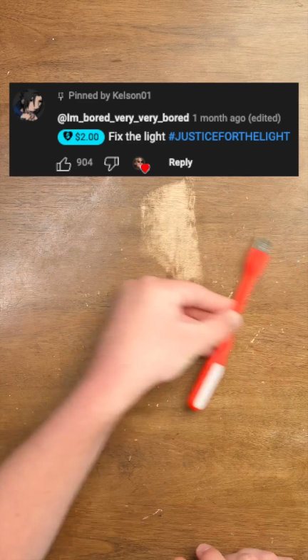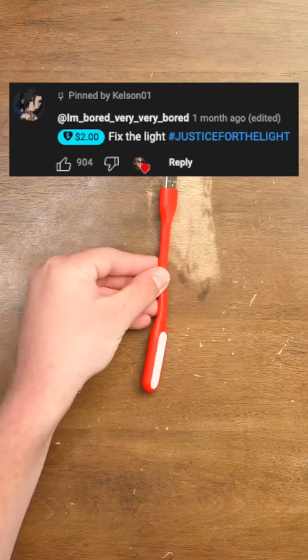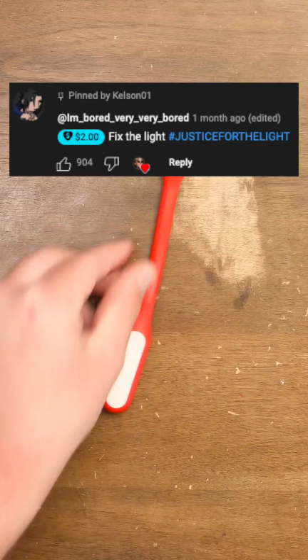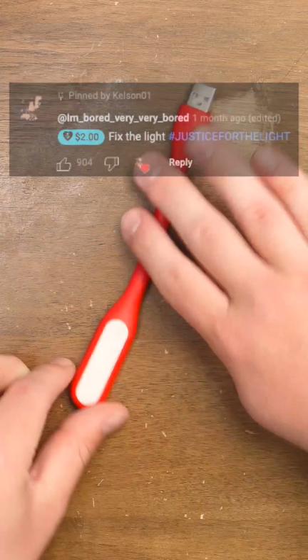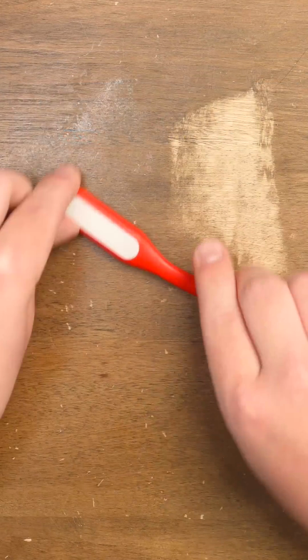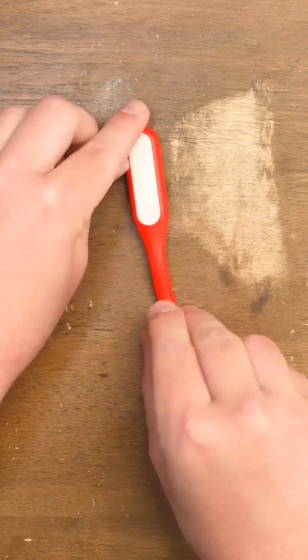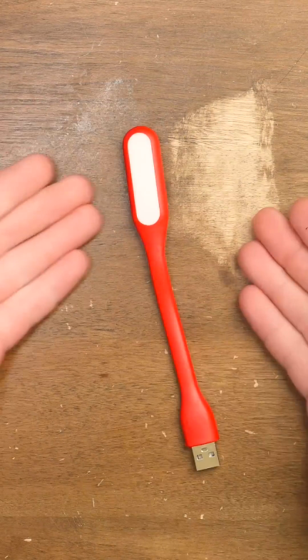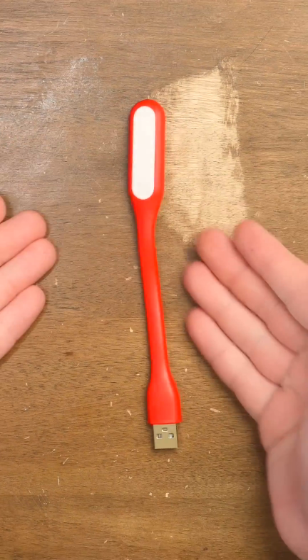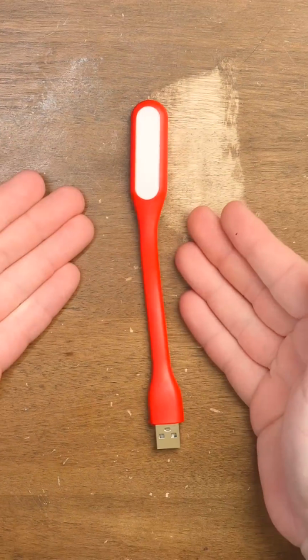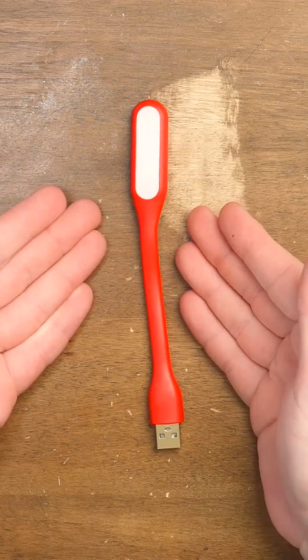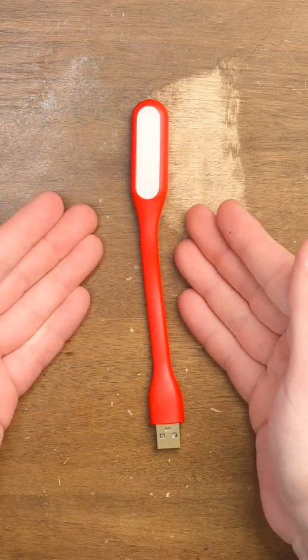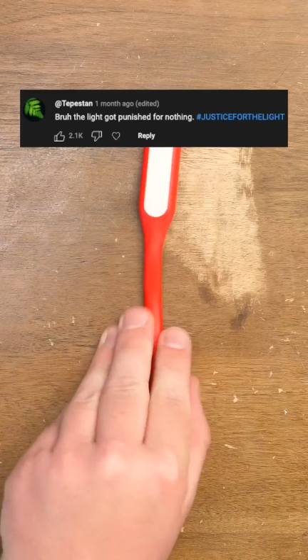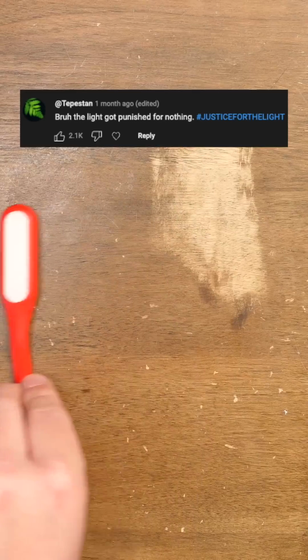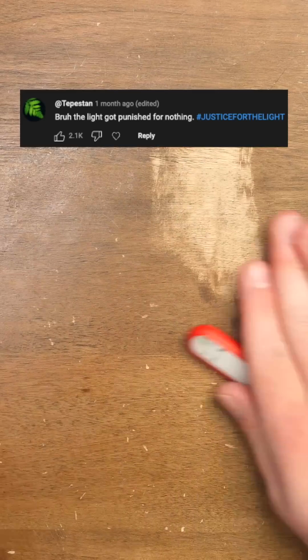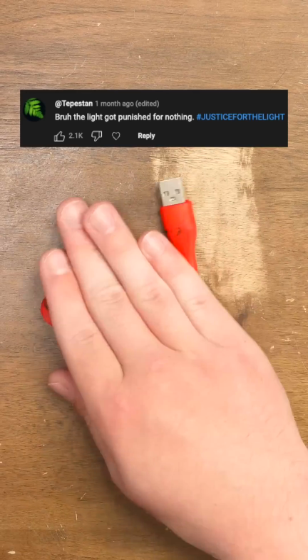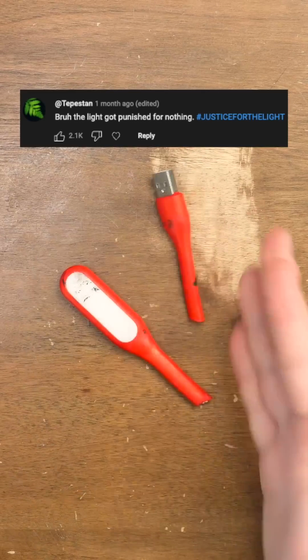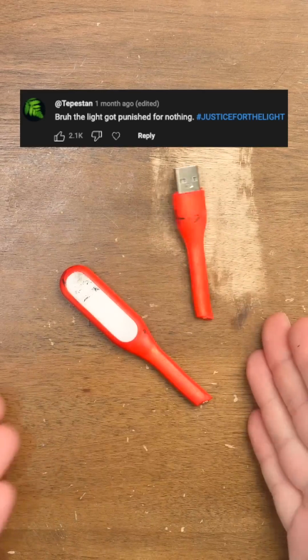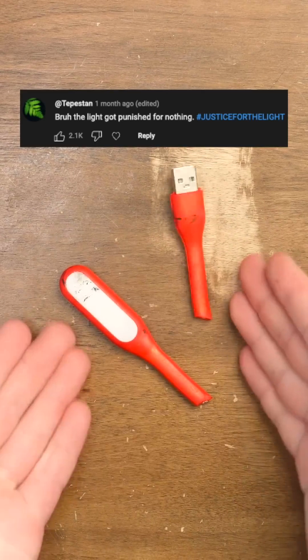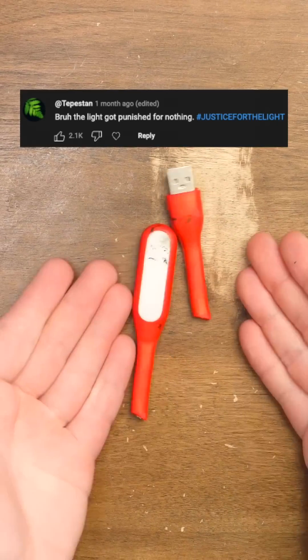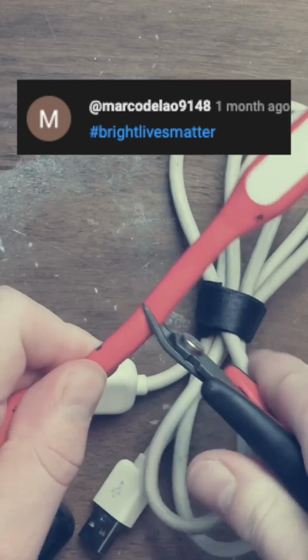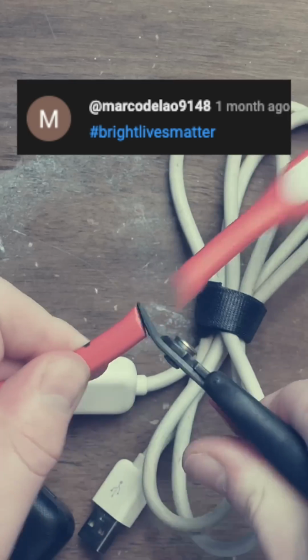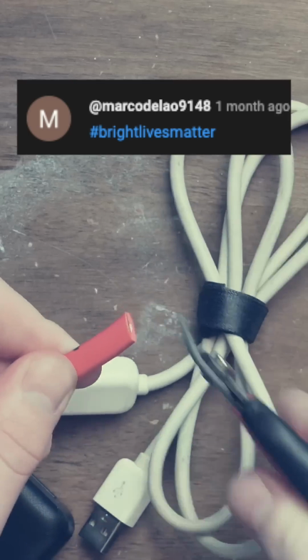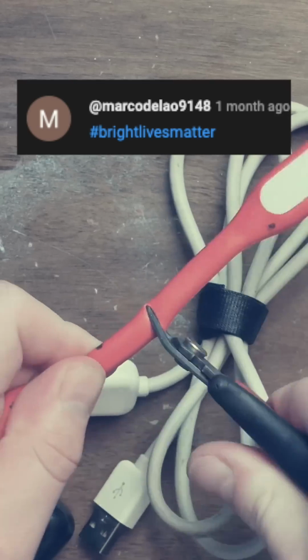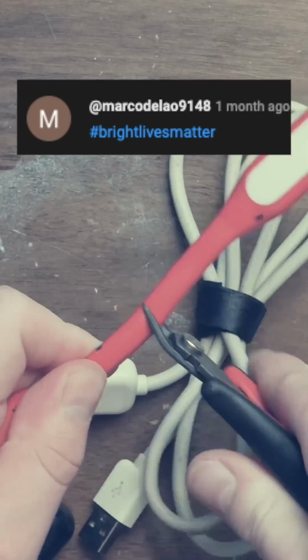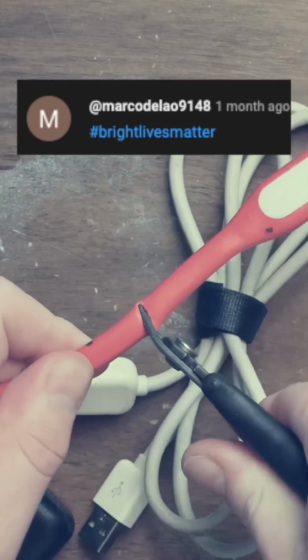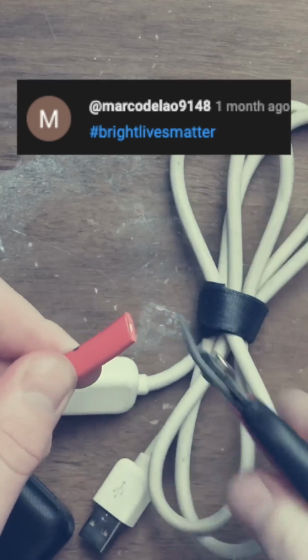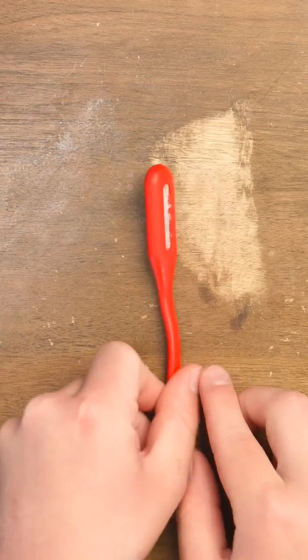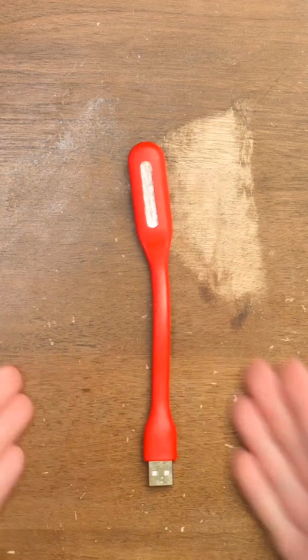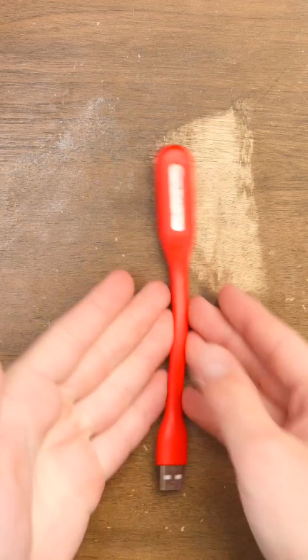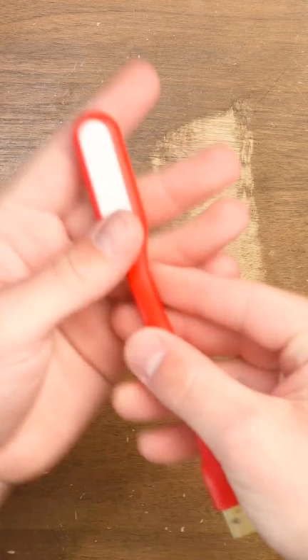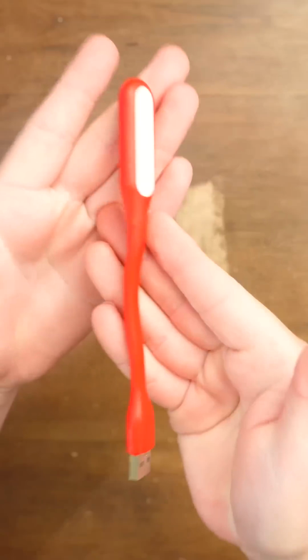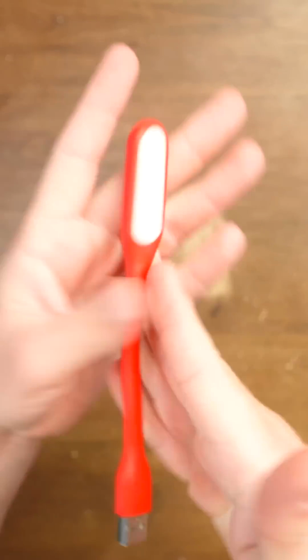Look, guys, good as new. The point is that these are a dime a dozen. And why would you even suspect I still had it after the video? Because these things are literally a dime a dozen. It's all fixed, guys. It's all better.